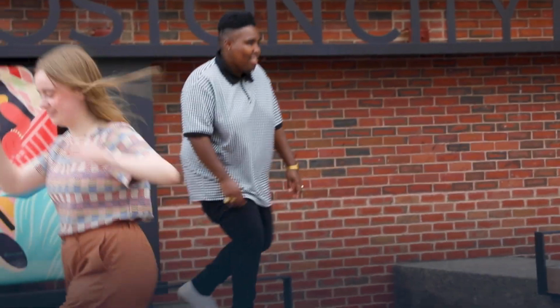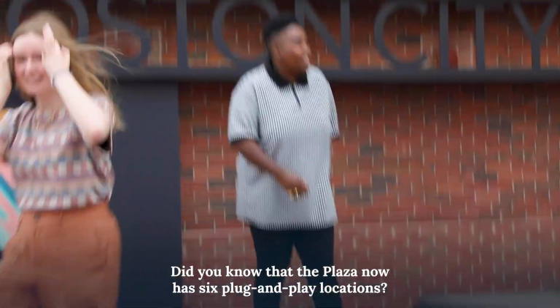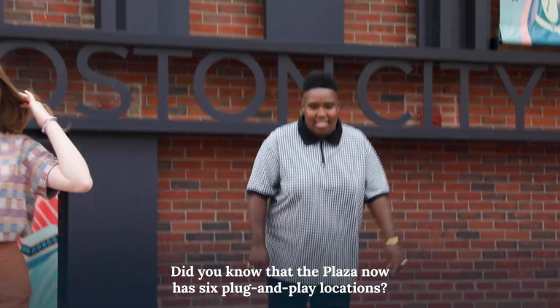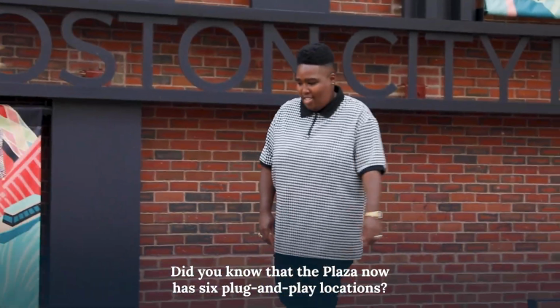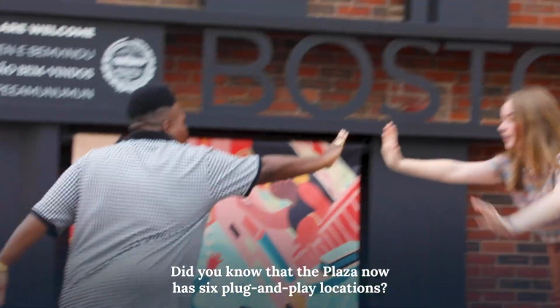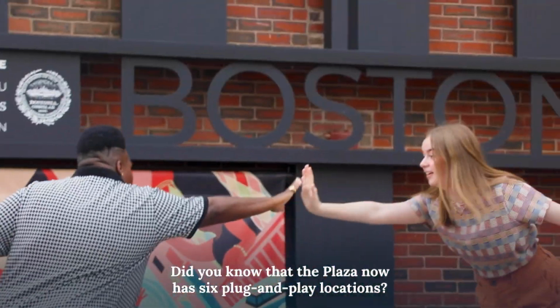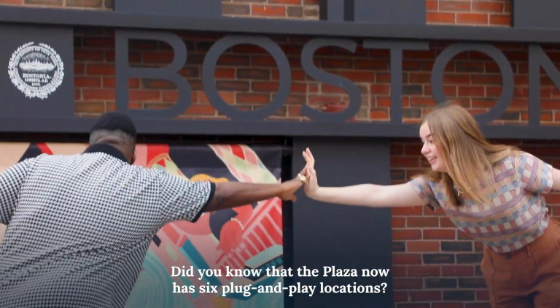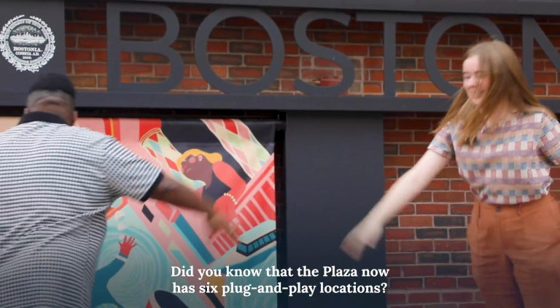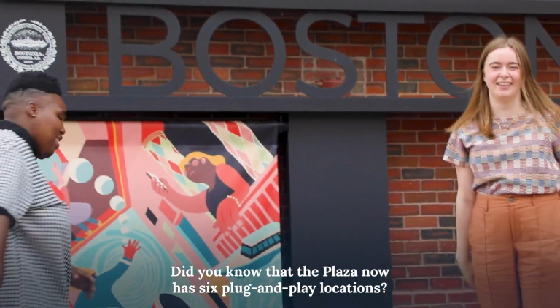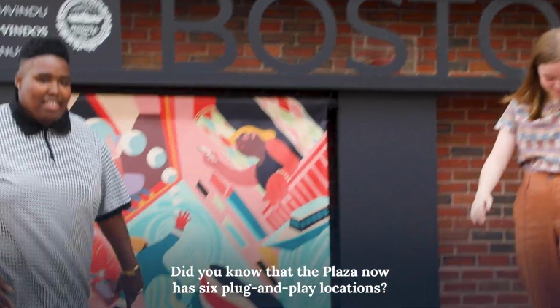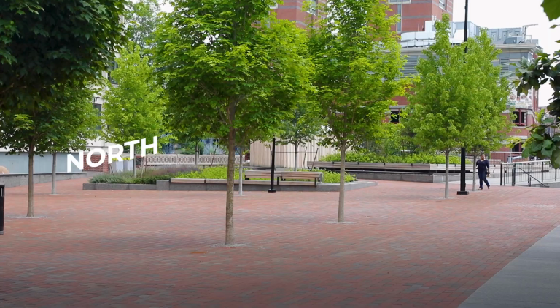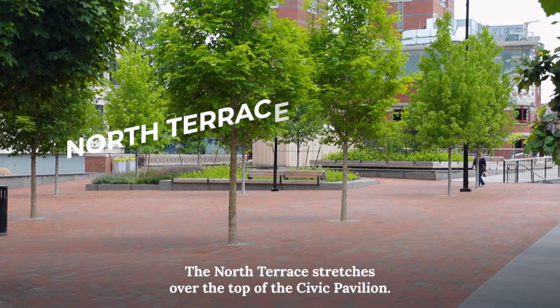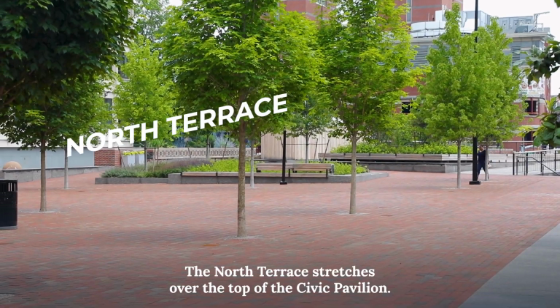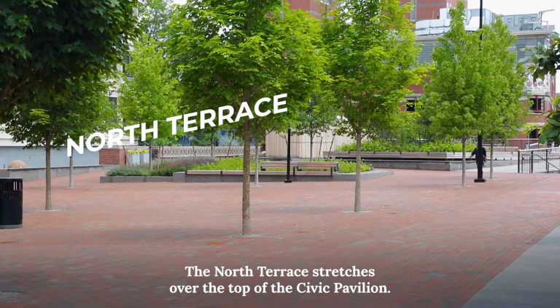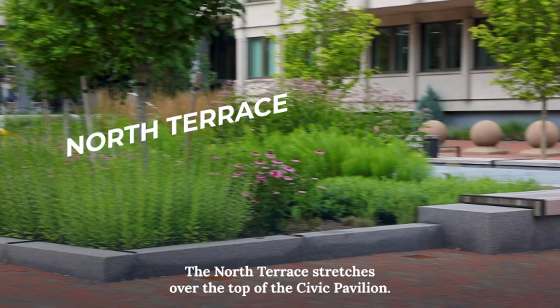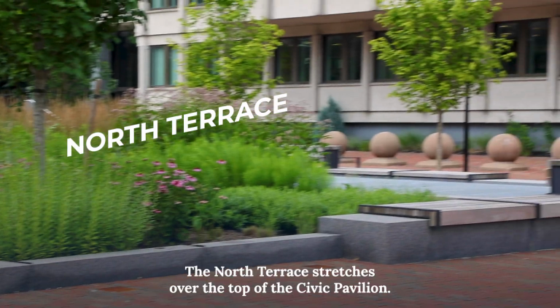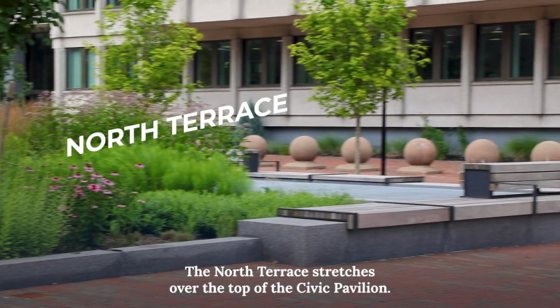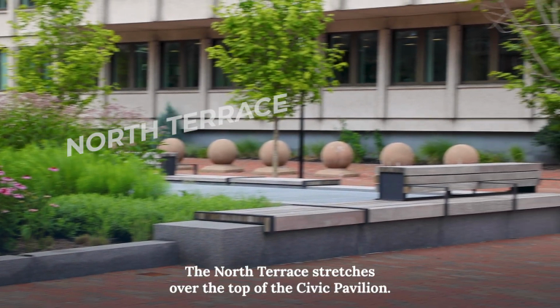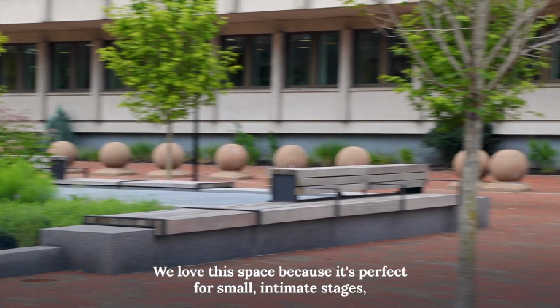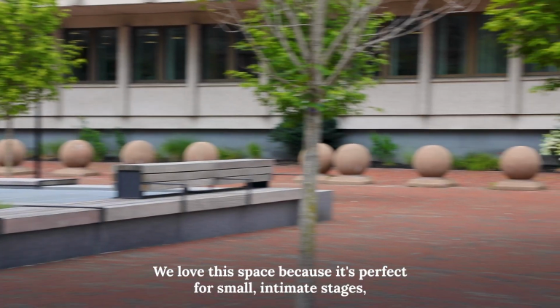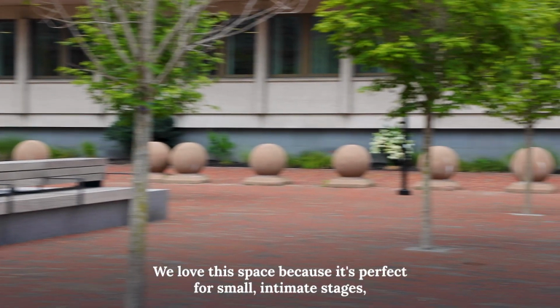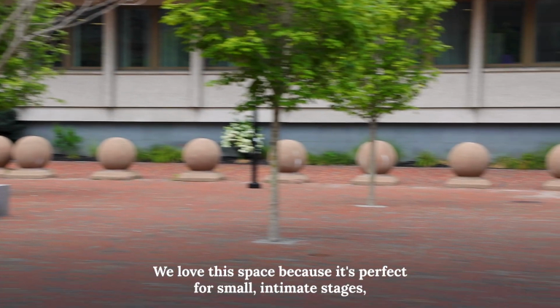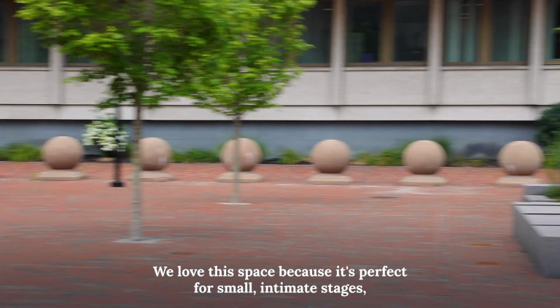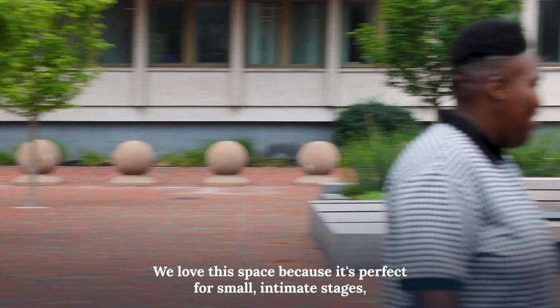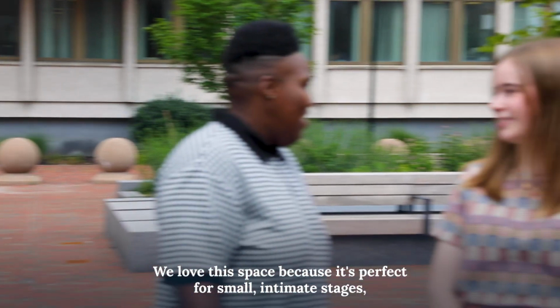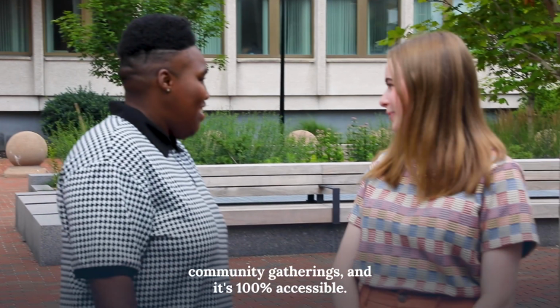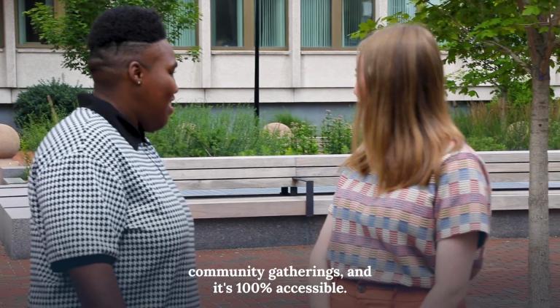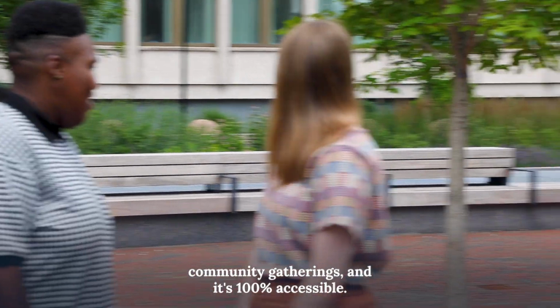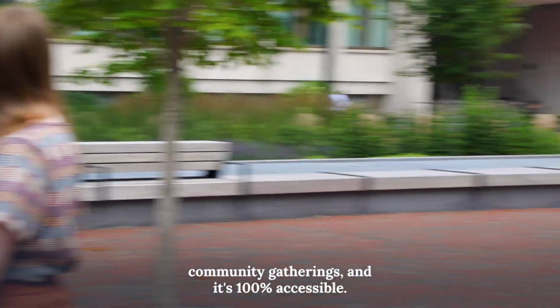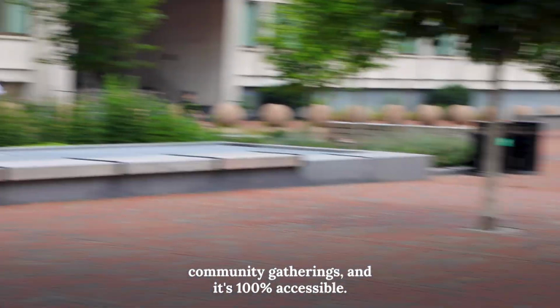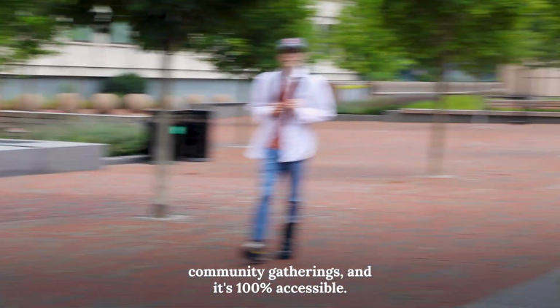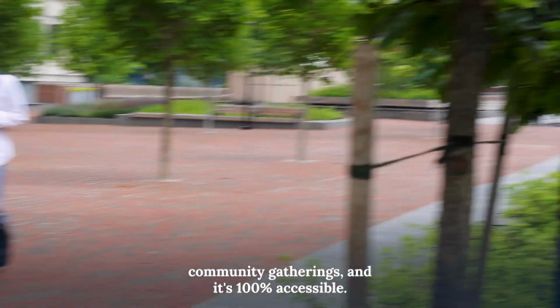Did you know that the Plaza now has six plug-and-play locations? The North Terrace stretches over the top of the Civic Pavilion. We love this space because it's perfect for small intimate stages, community gatherings, and it's 100% accessible.